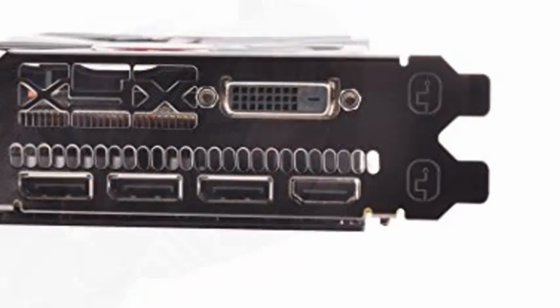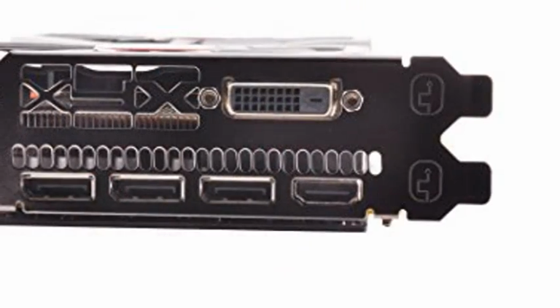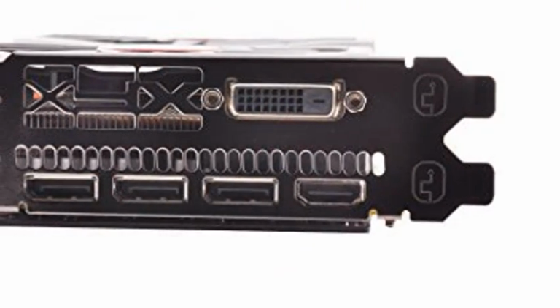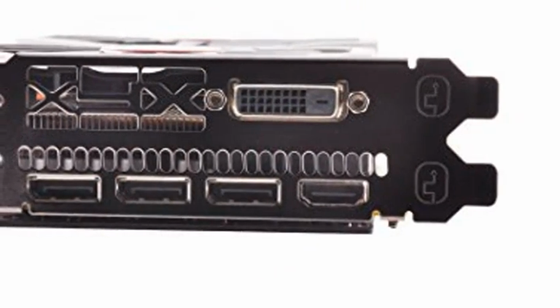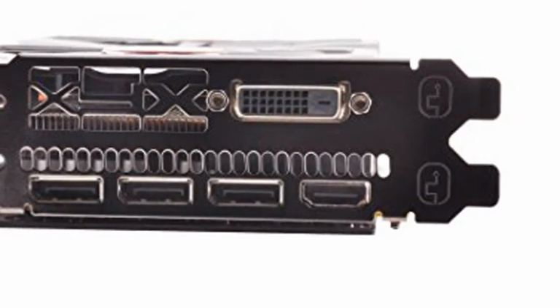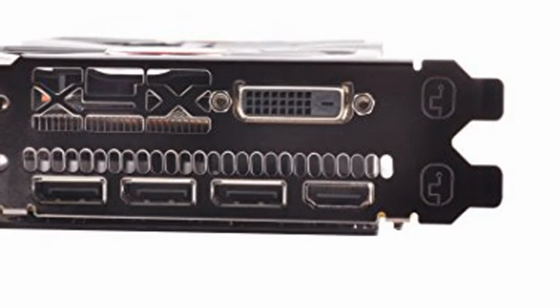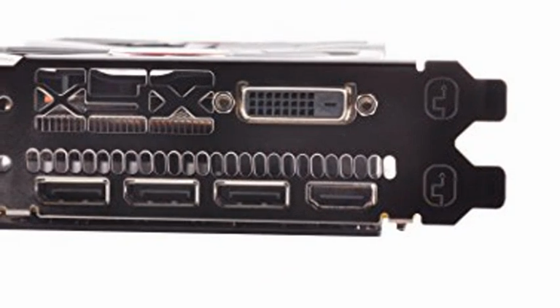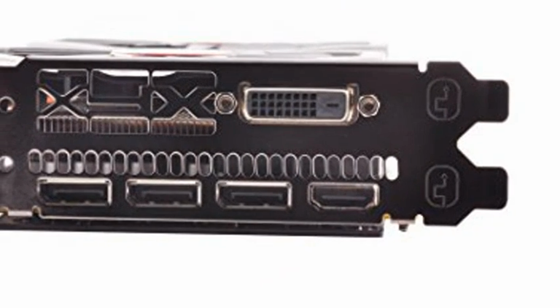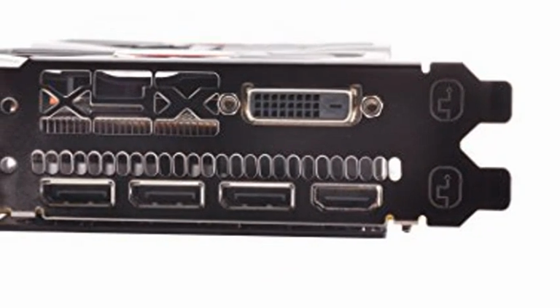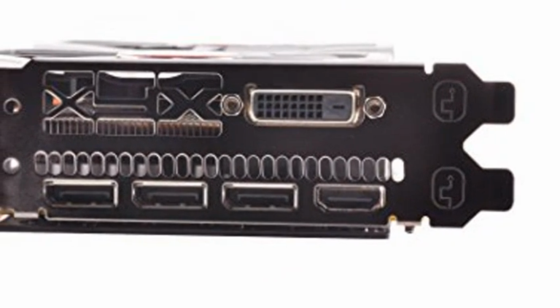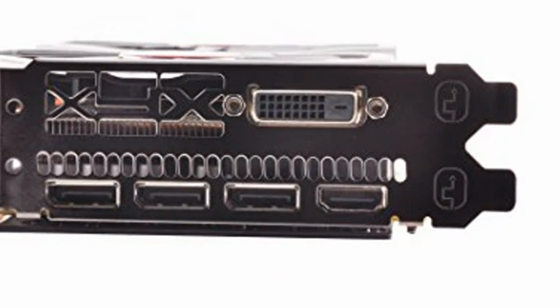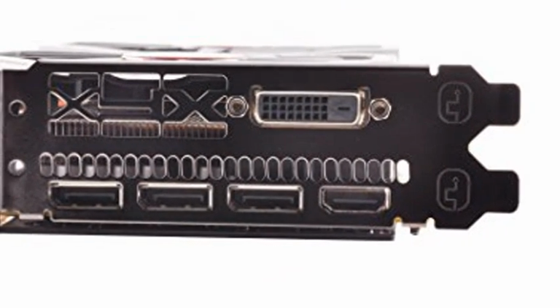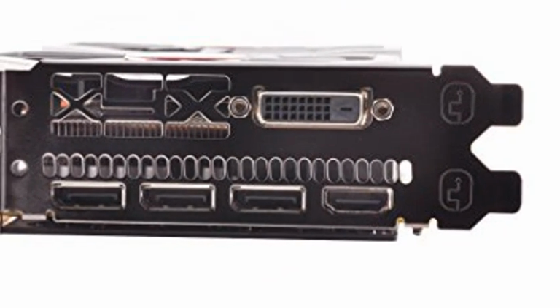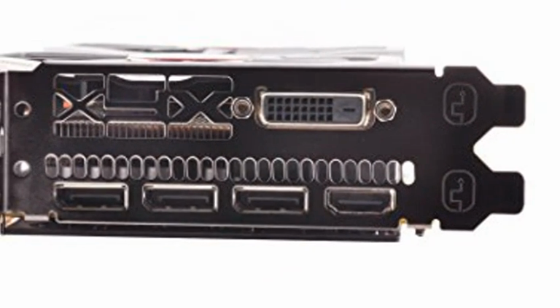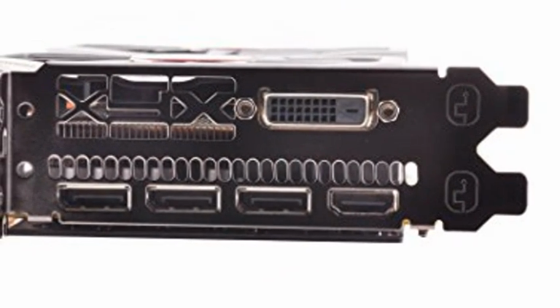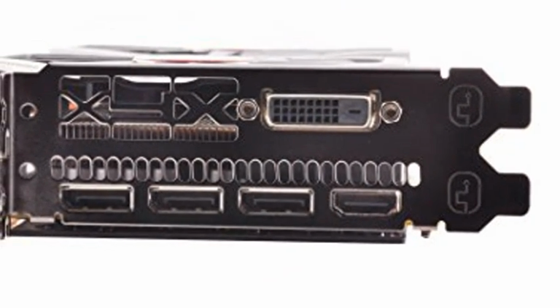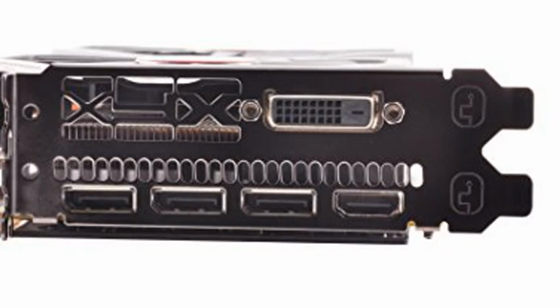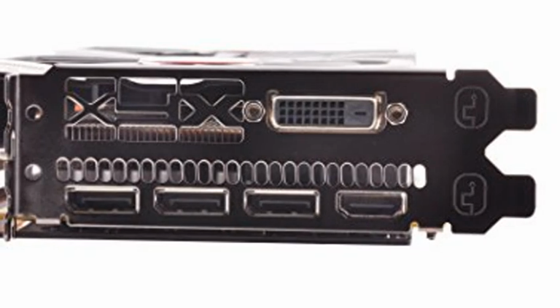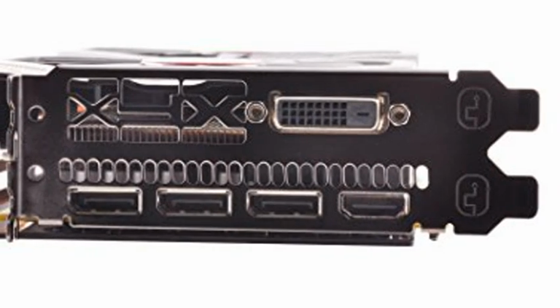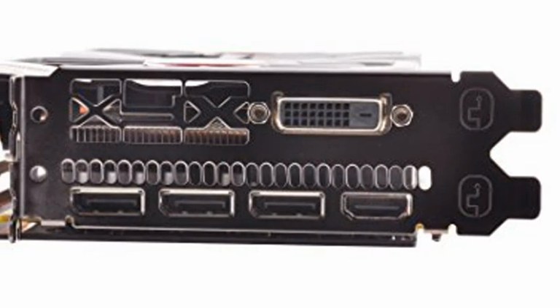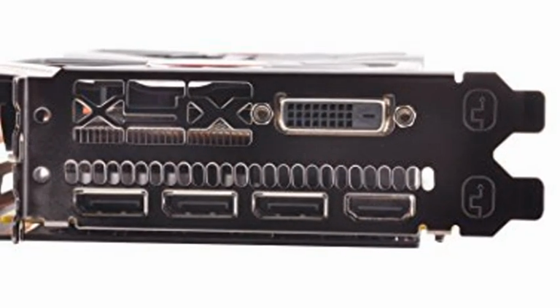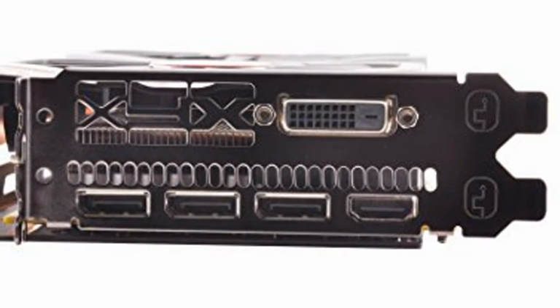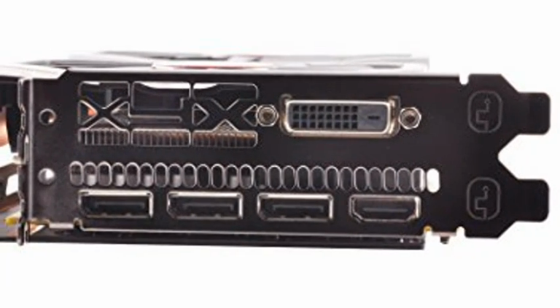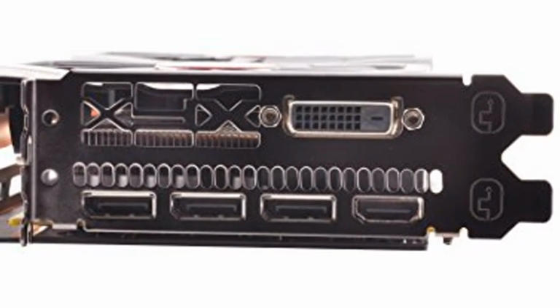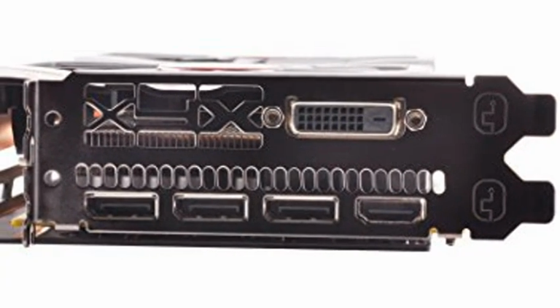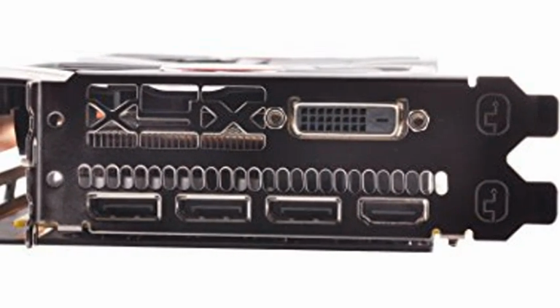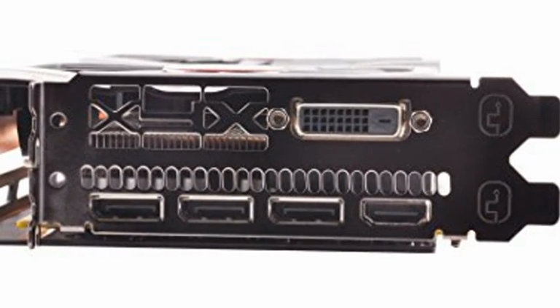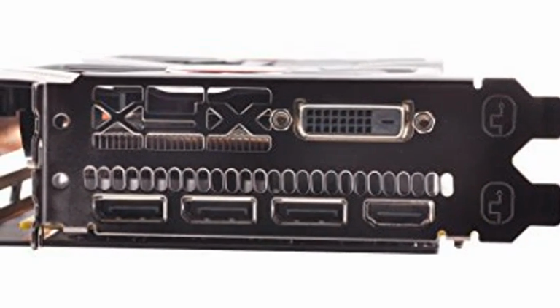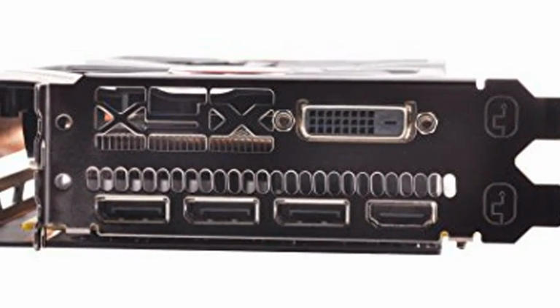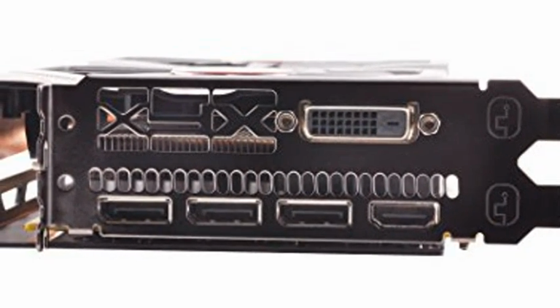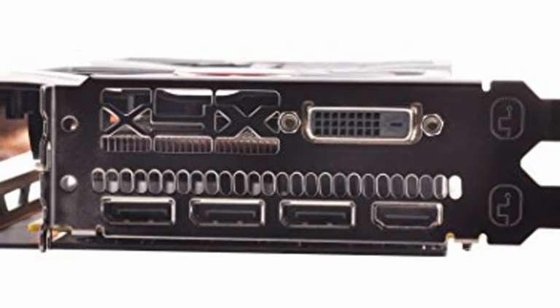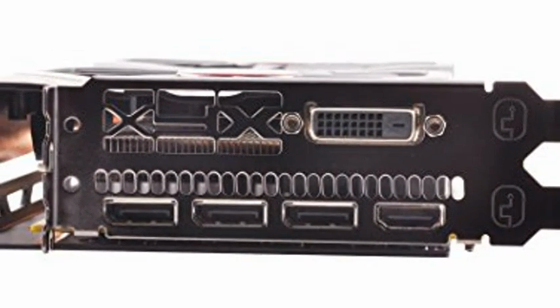Equipped with XFX double dissipation cooling technology for optimal cooling and performance. Minimum power requirement is 500W.